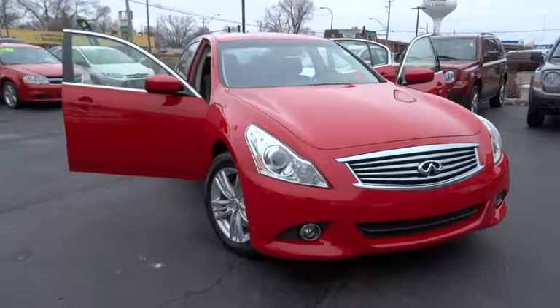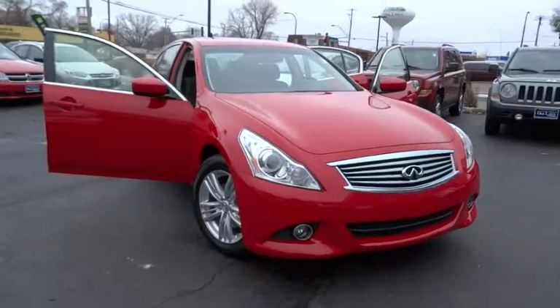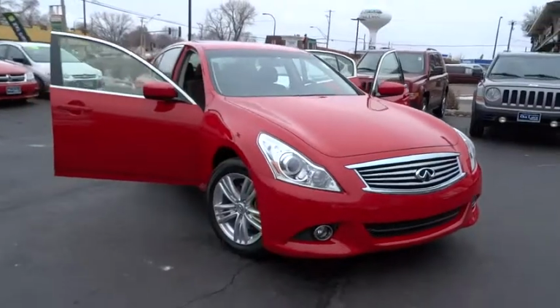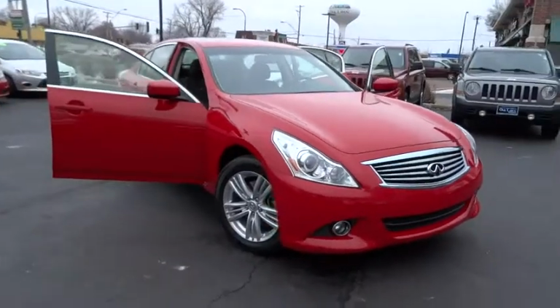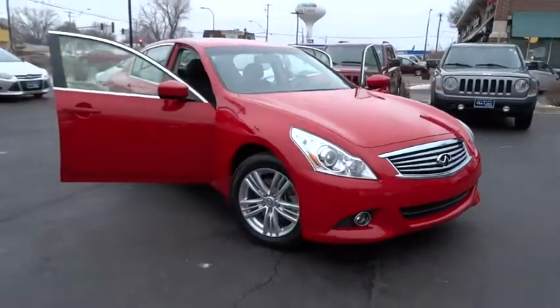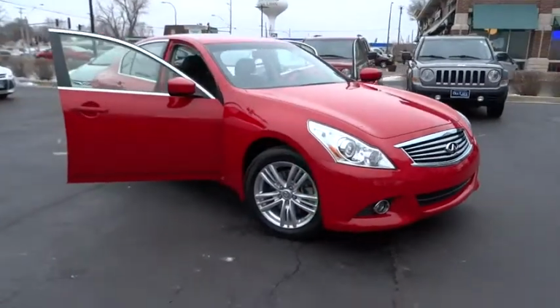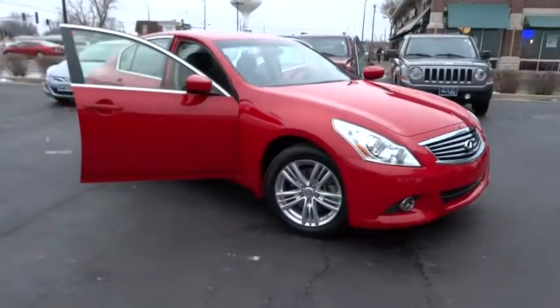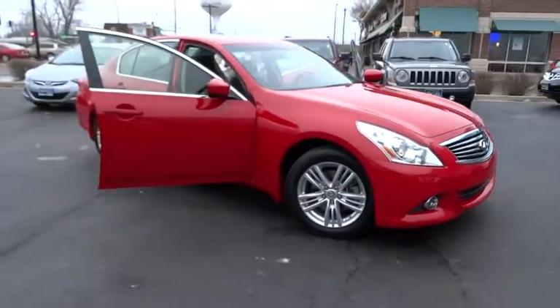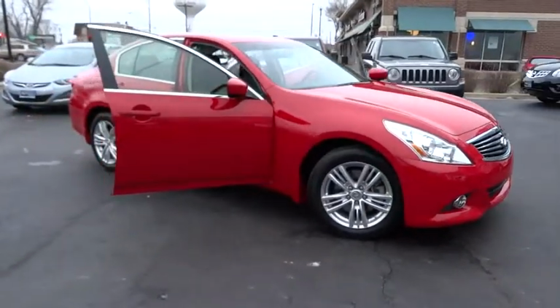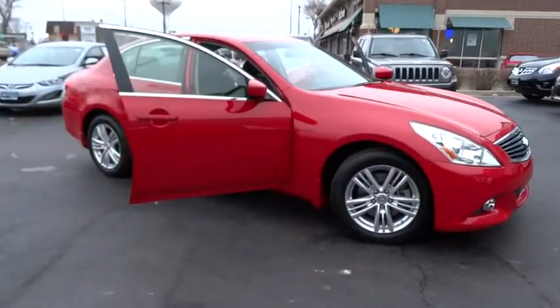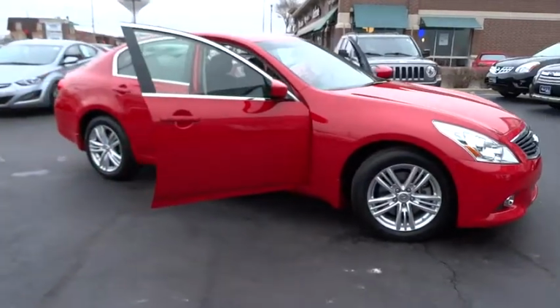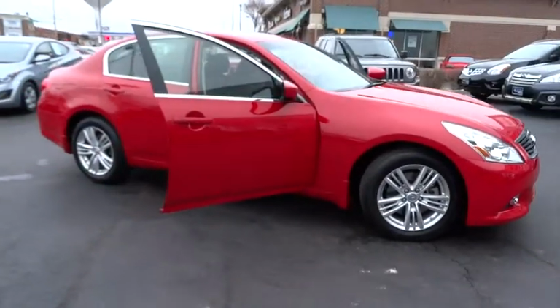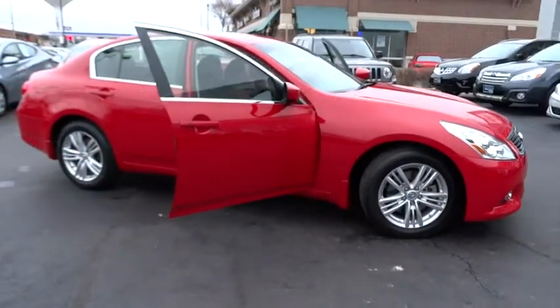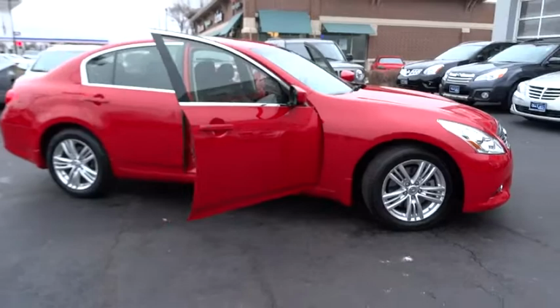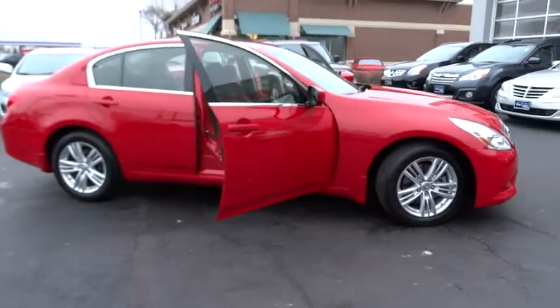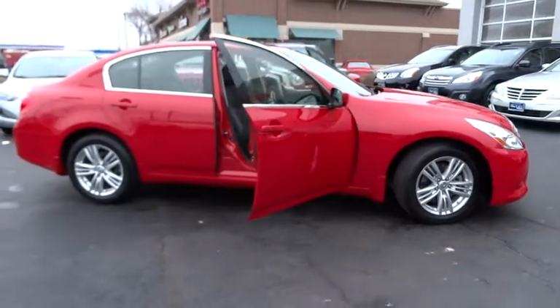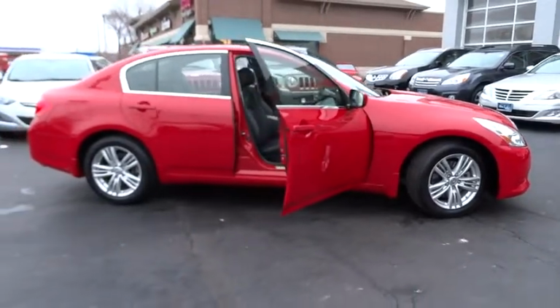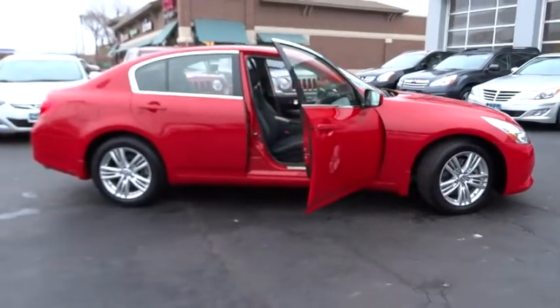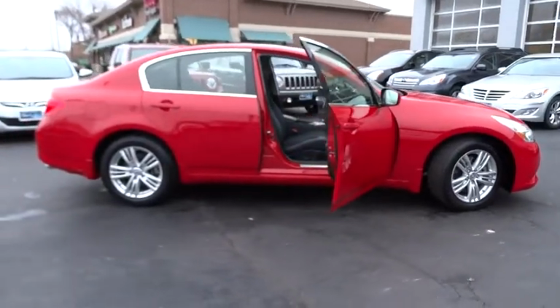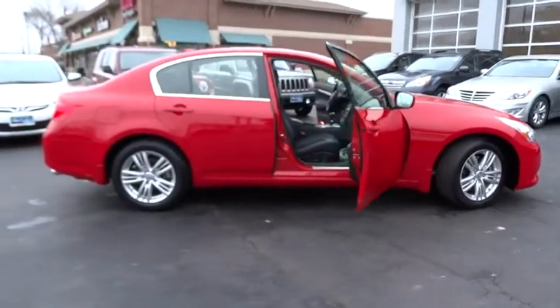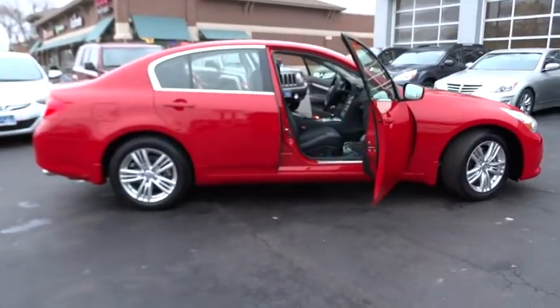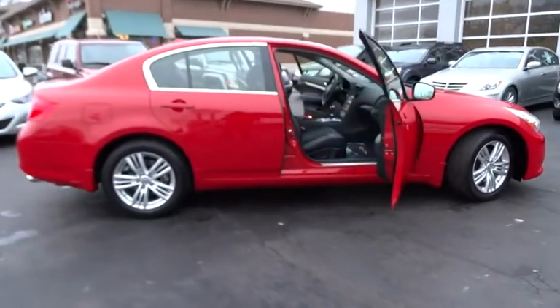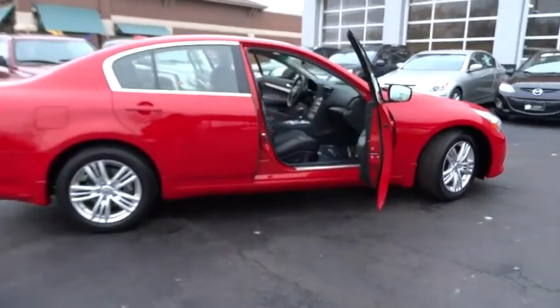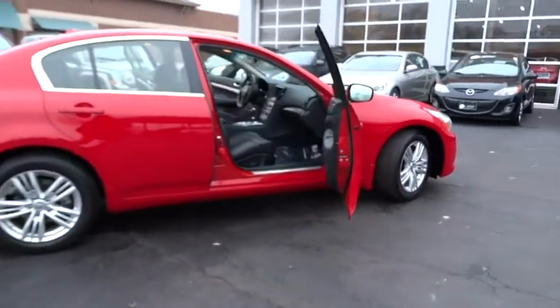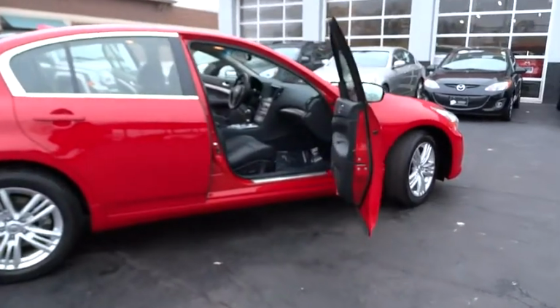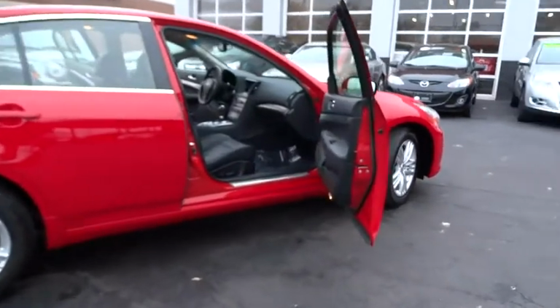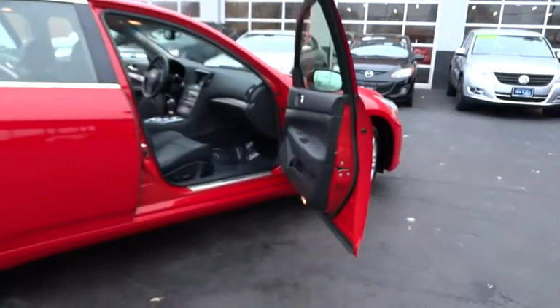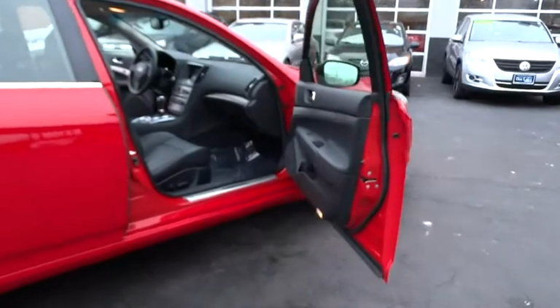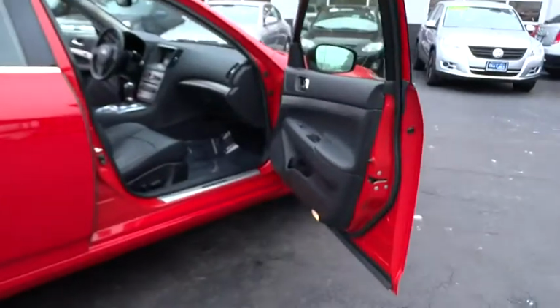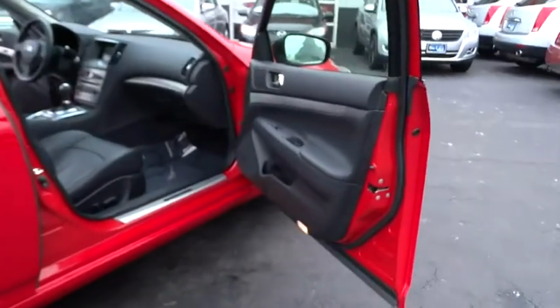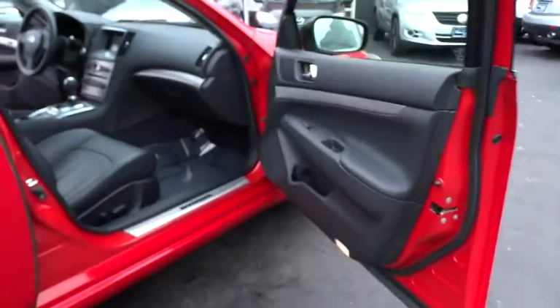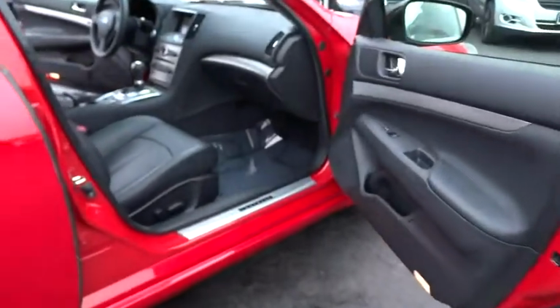The 2012 Infiniti G37. A deeper level of performance, a new level of exhilaration. The car is blistering quick, yet returns 21 miles per gallon overall.